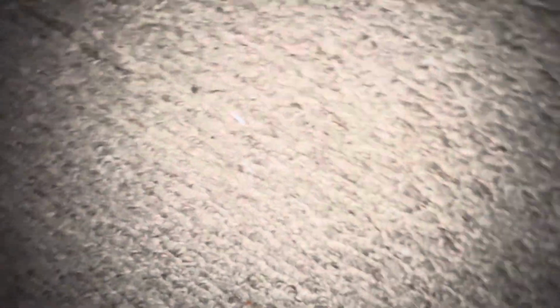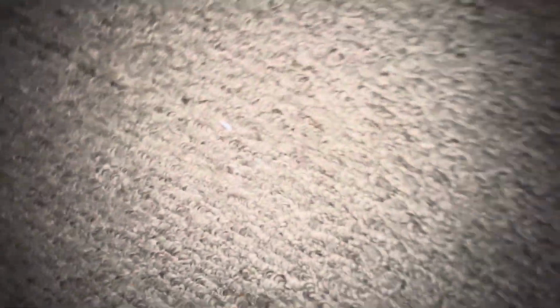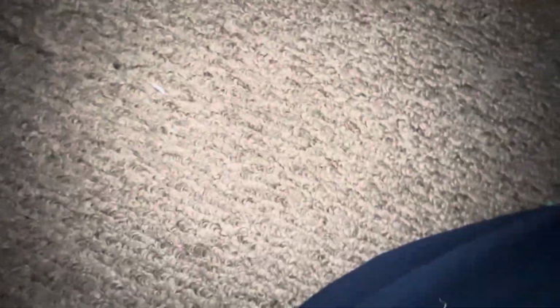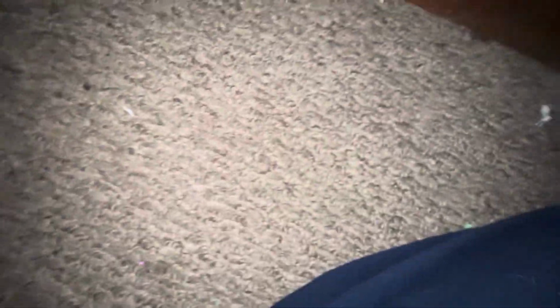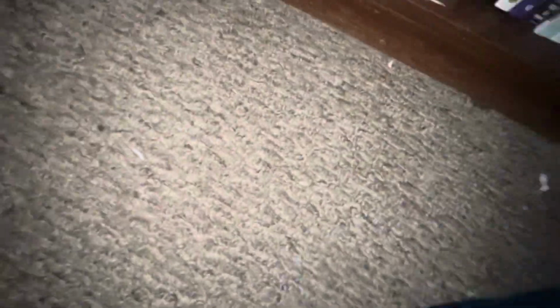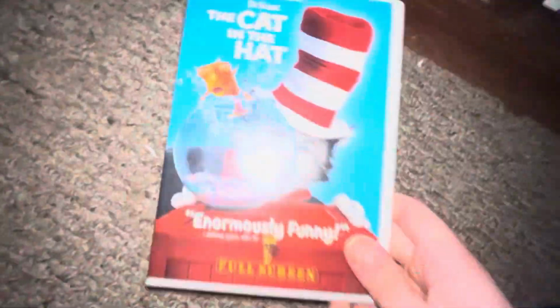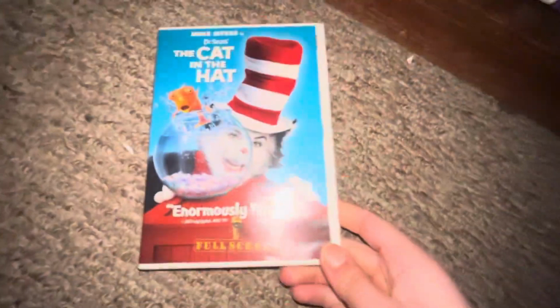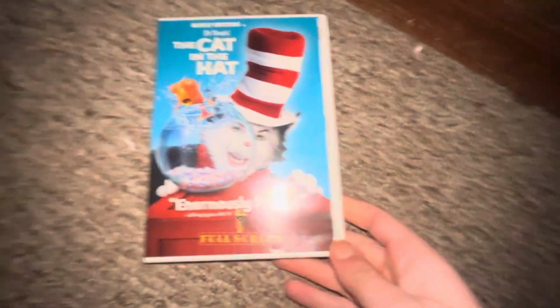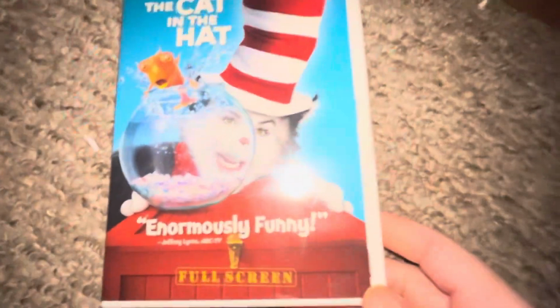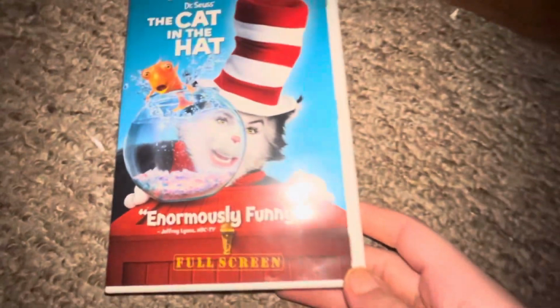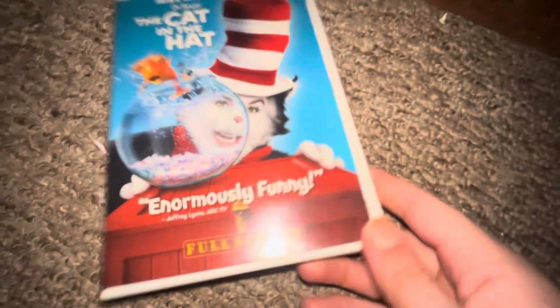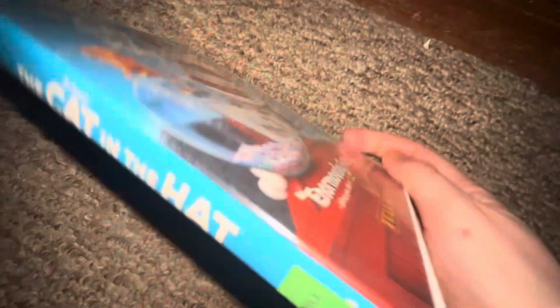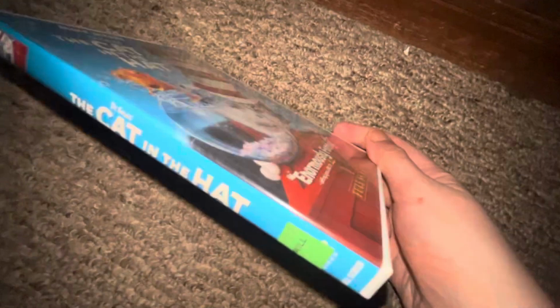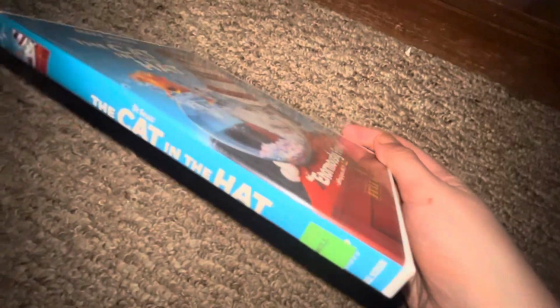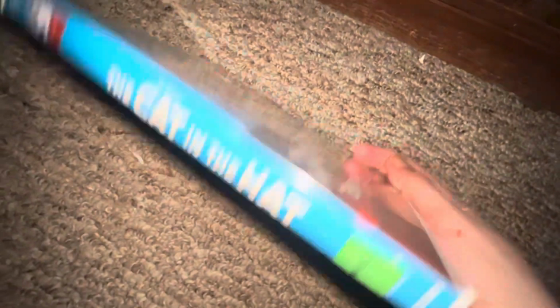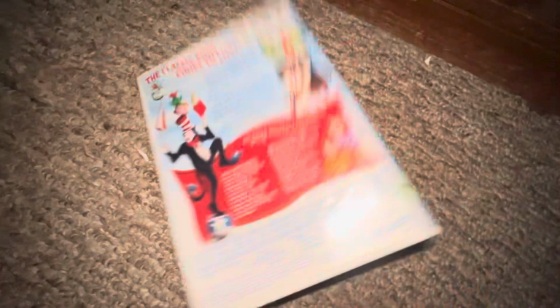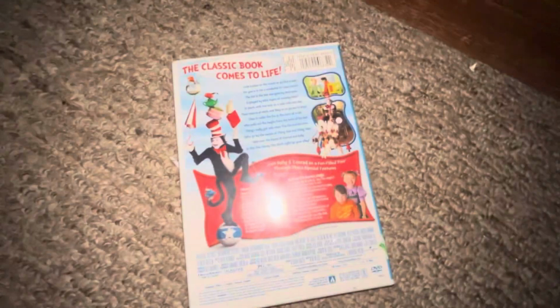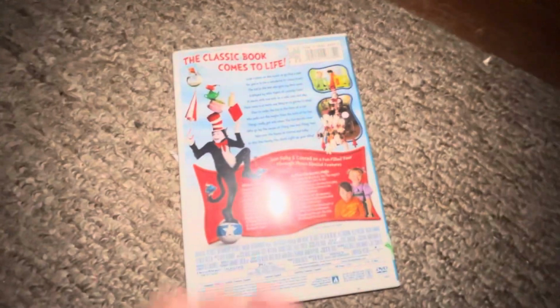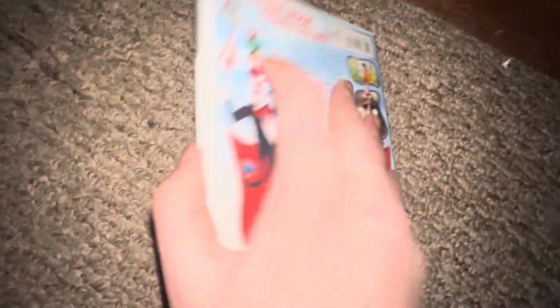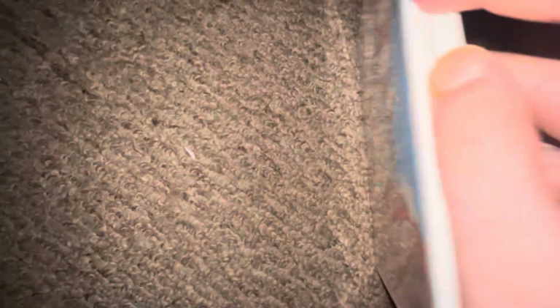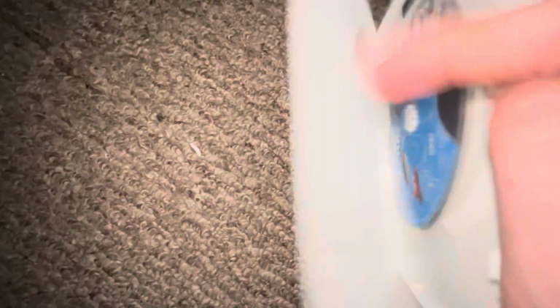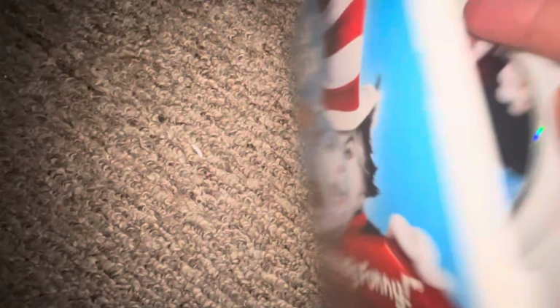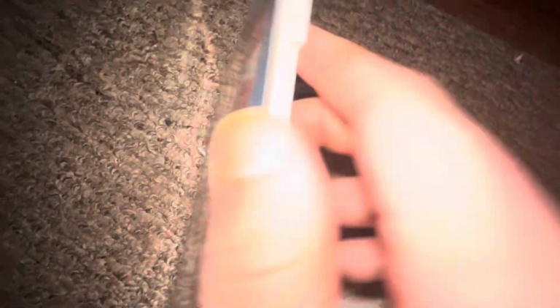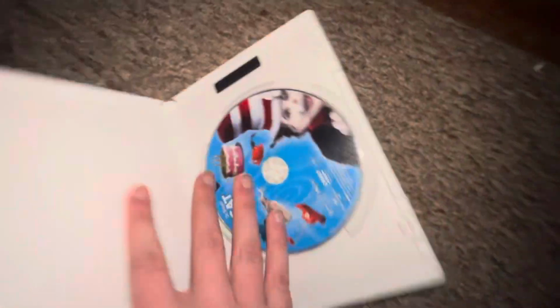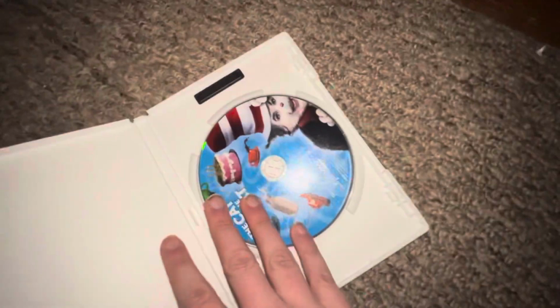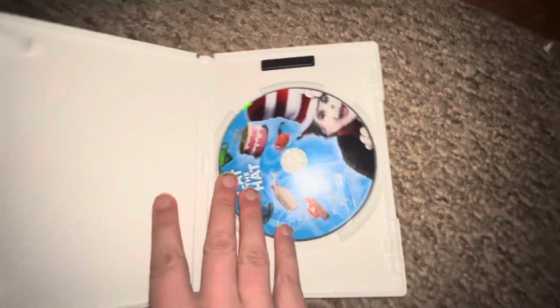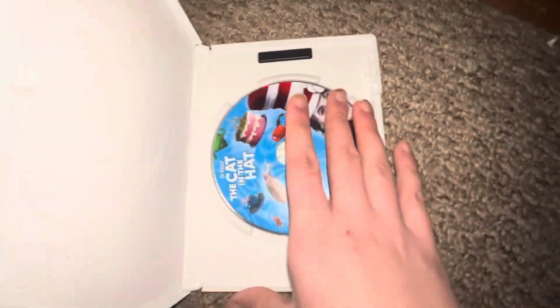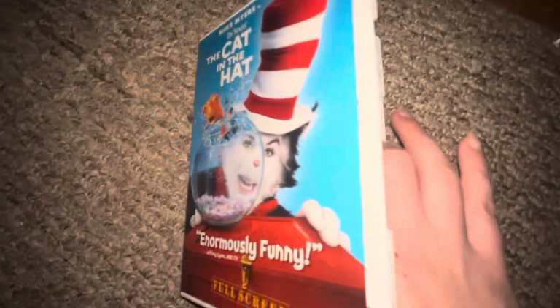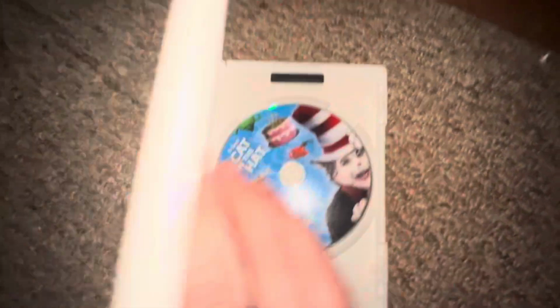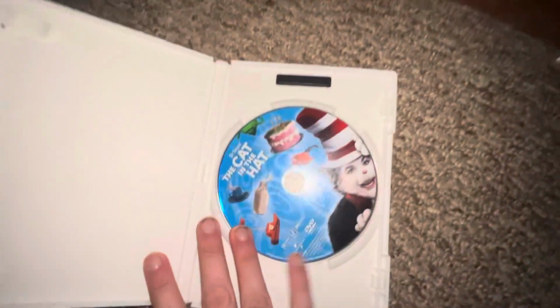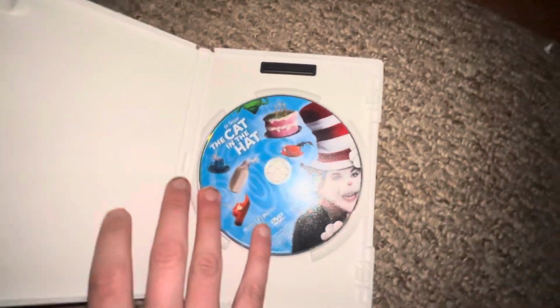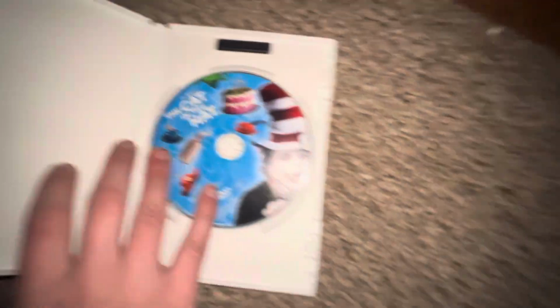Up next I got The Cat in the Hat — front, spine, back, the DVD.